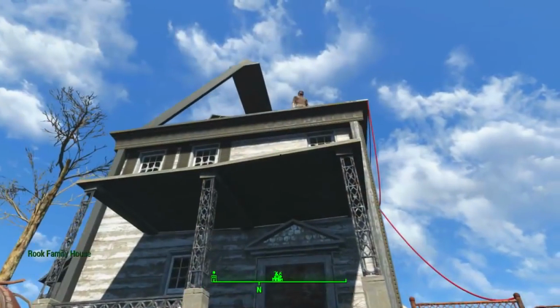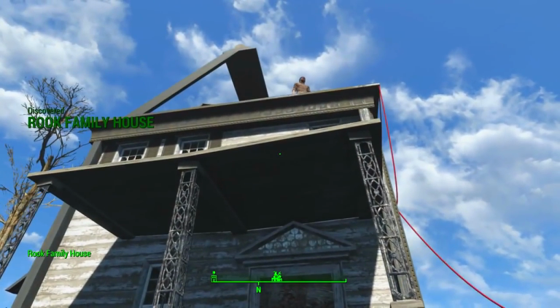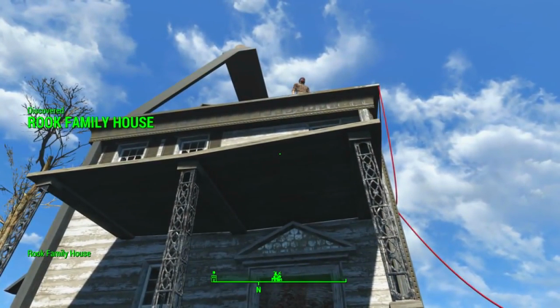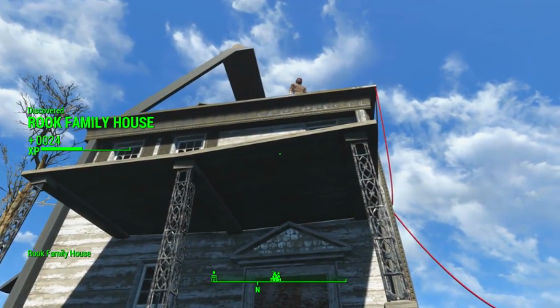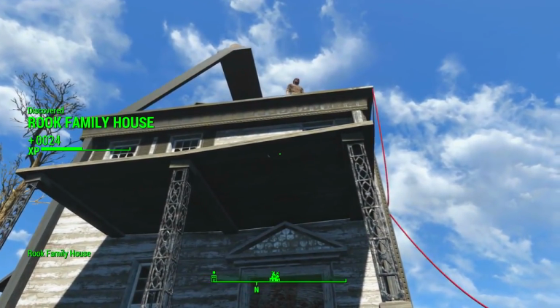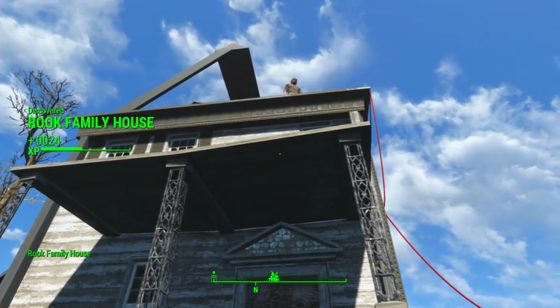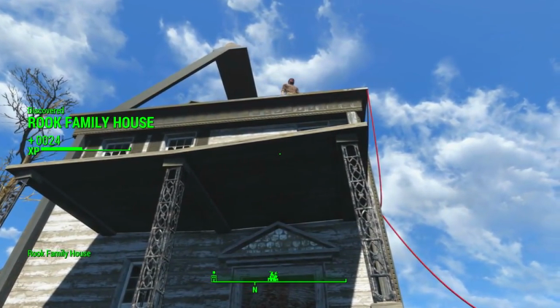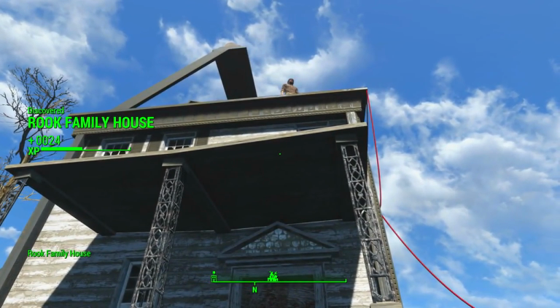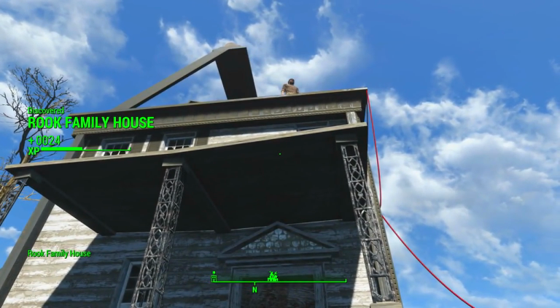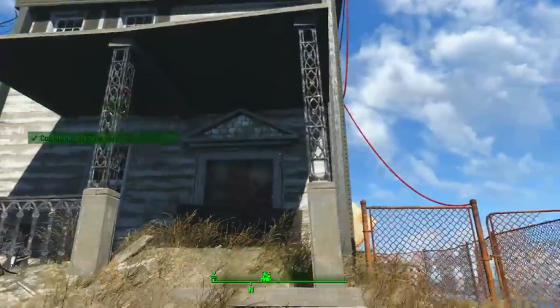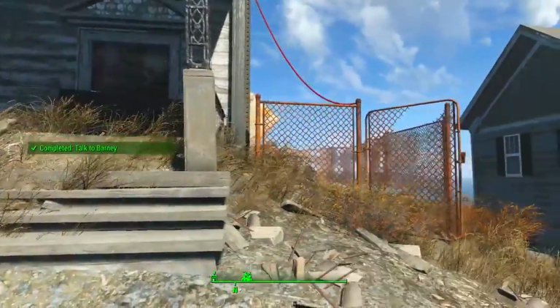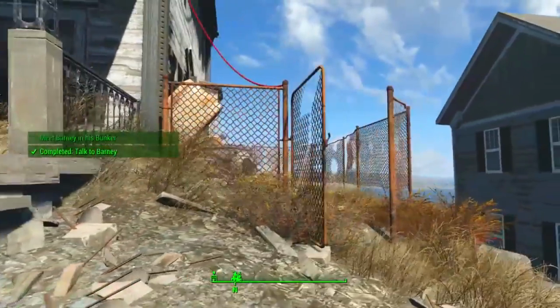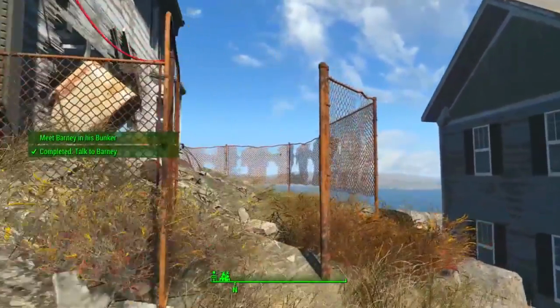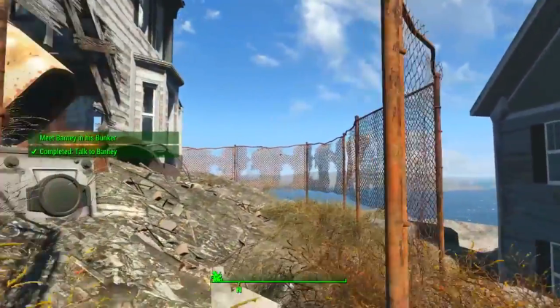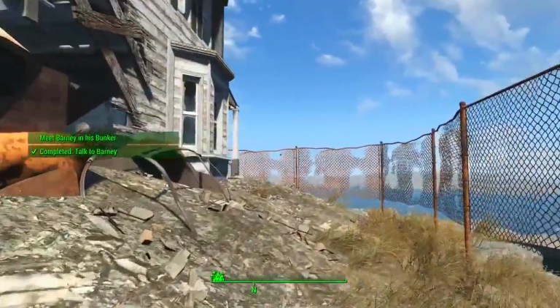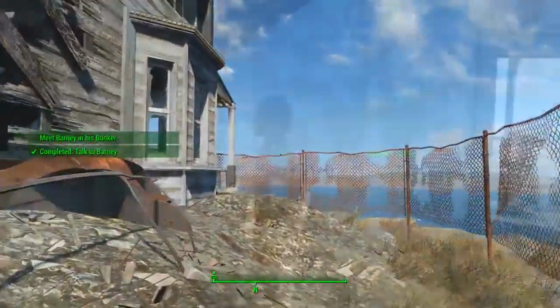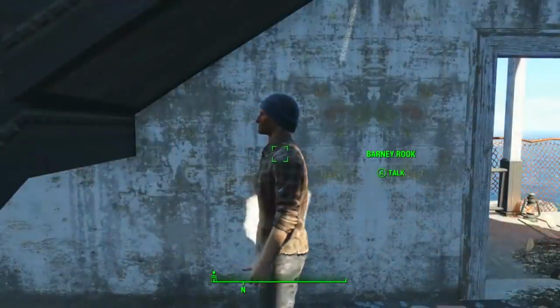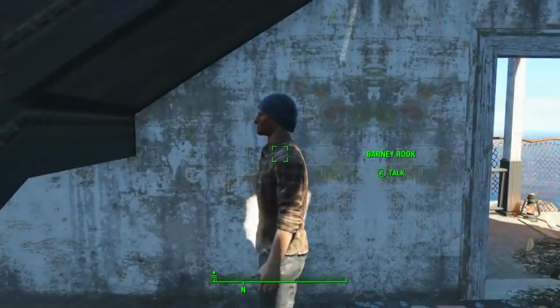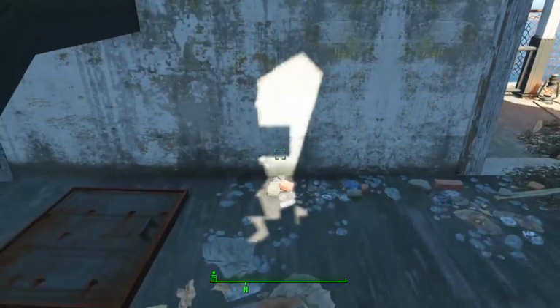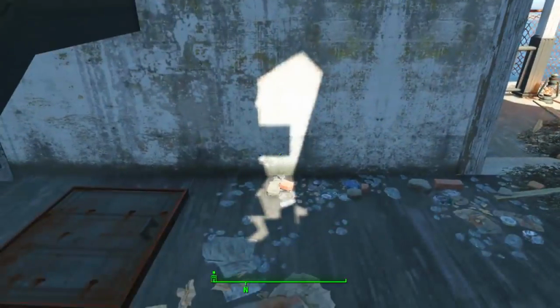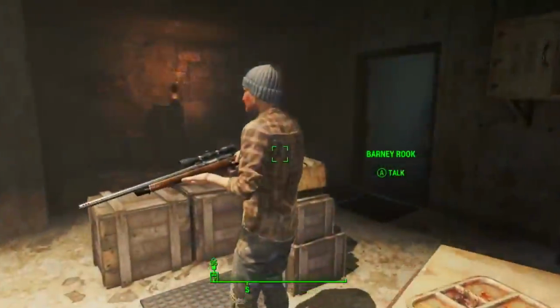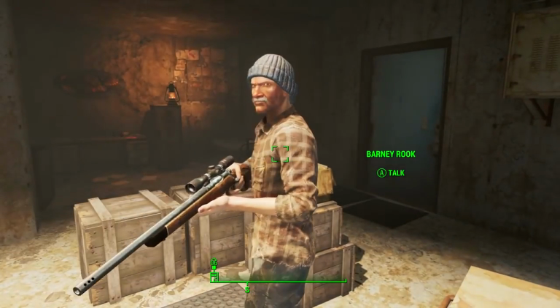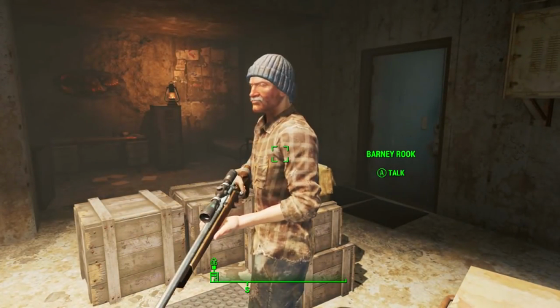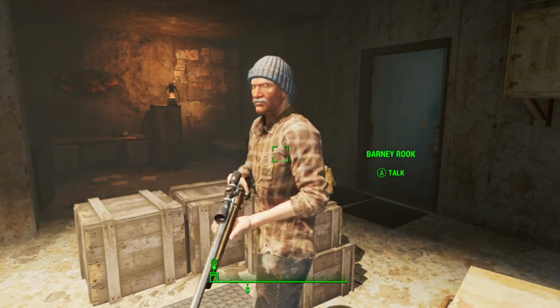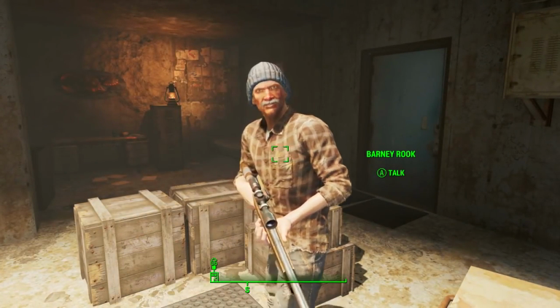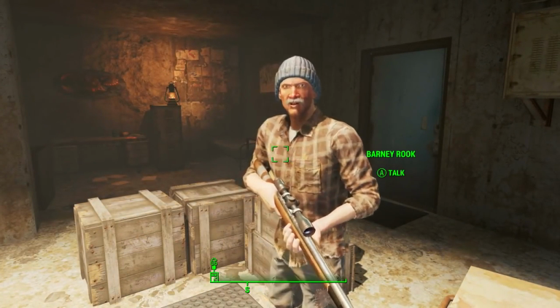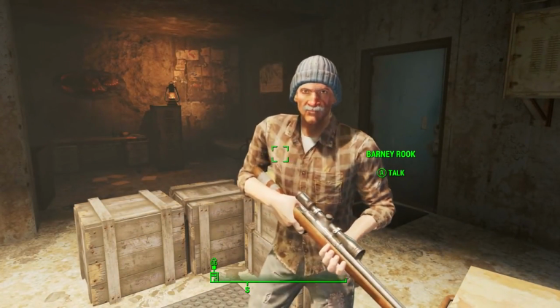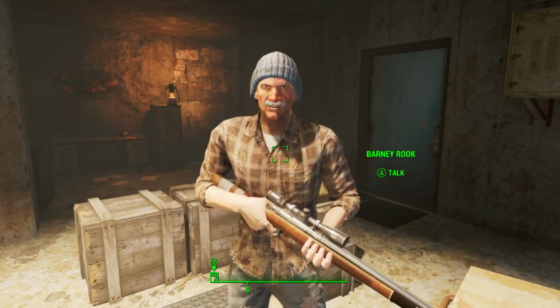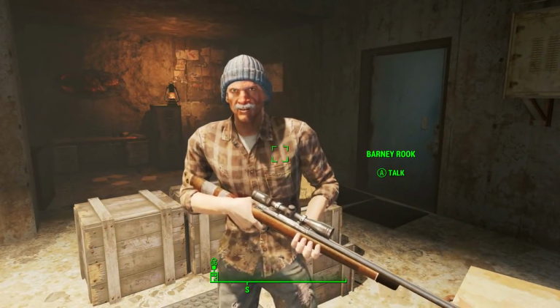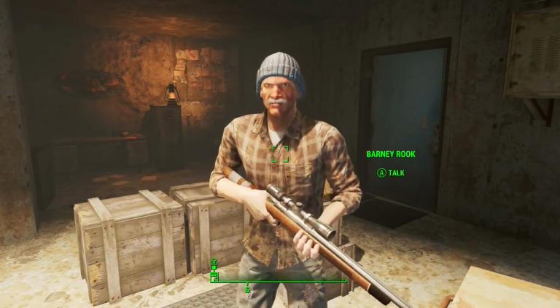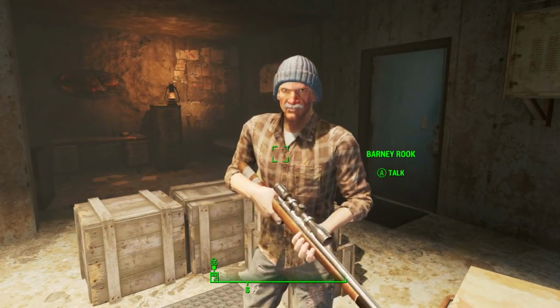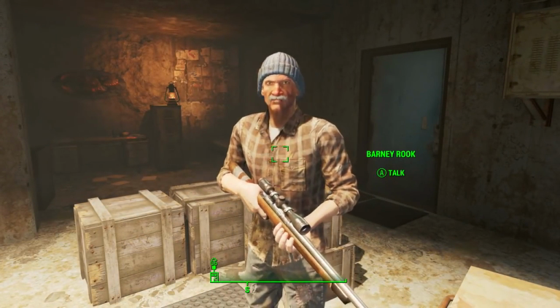Once the three Mirelurks have been killed, if we walk up to the front of the Rook family house, Barney Rook will open the side gate to his house and he will ask us to meet him in his basement. Once down here we will be introduced to Reba, his rifle, and of course Barney Rook himself.